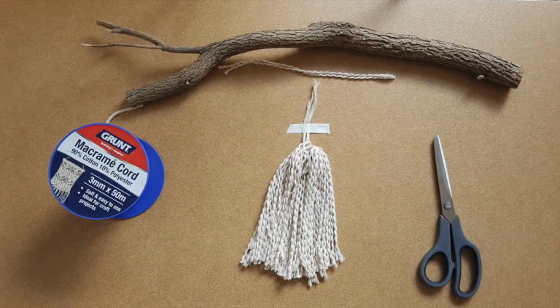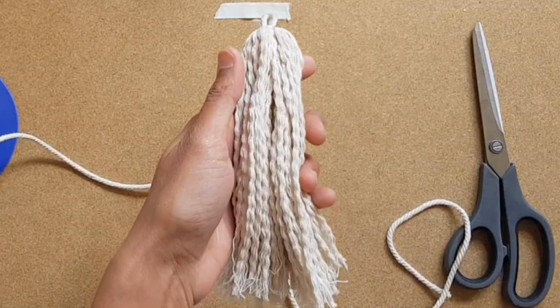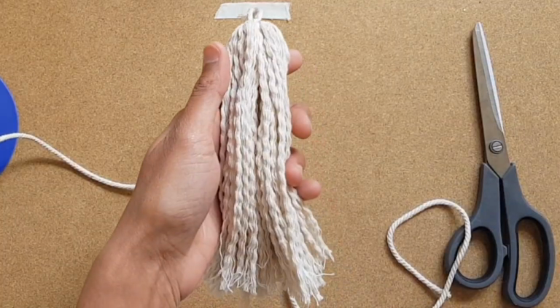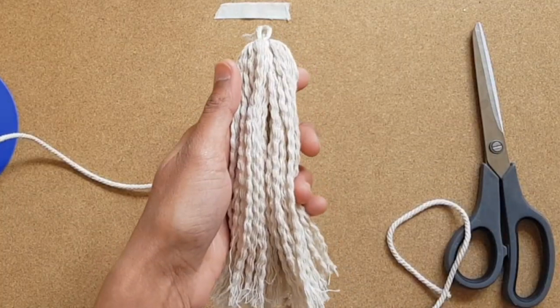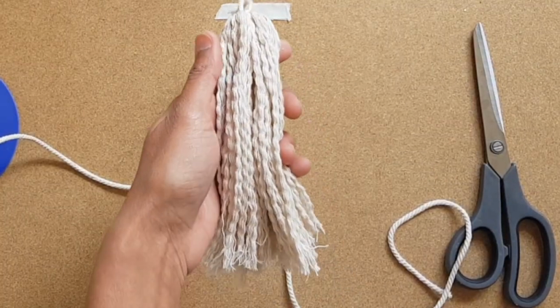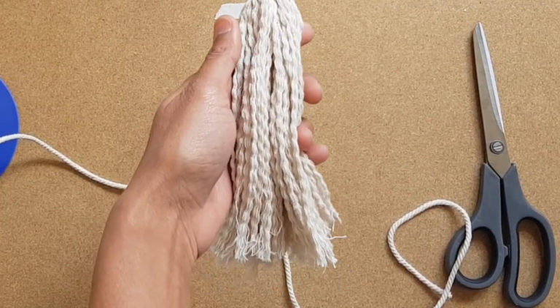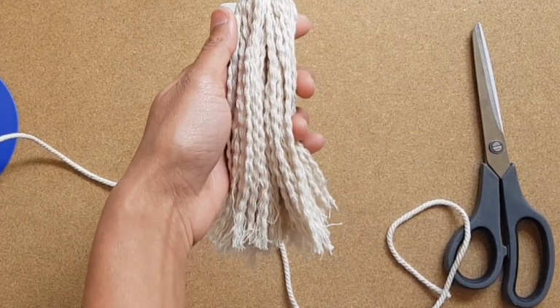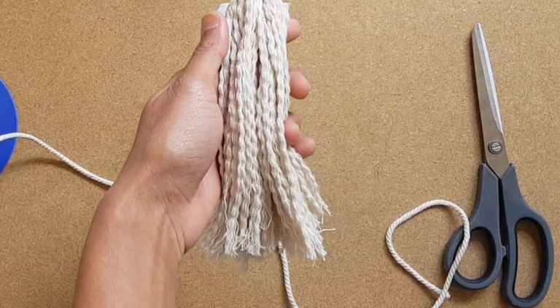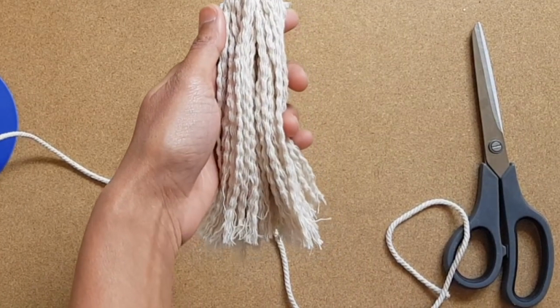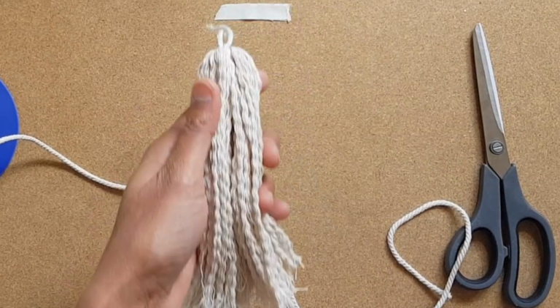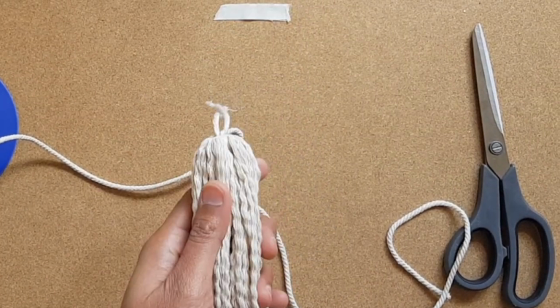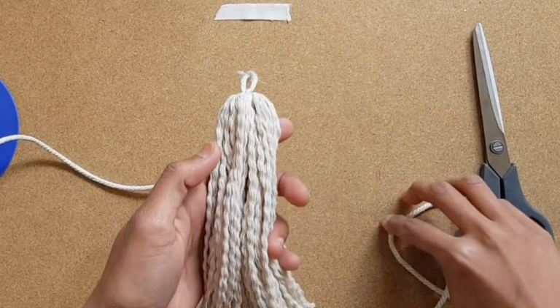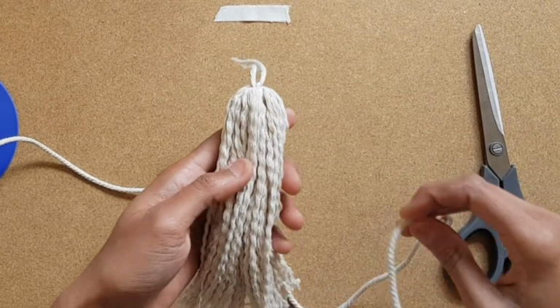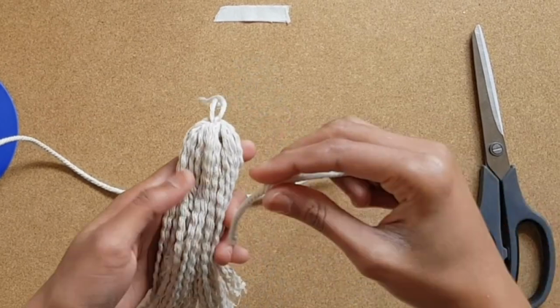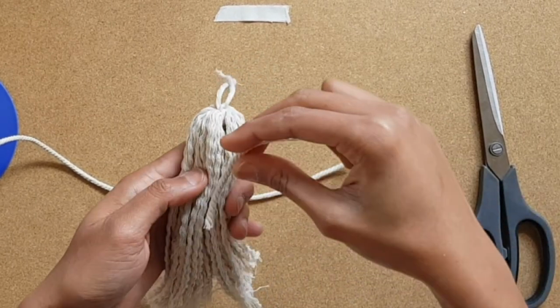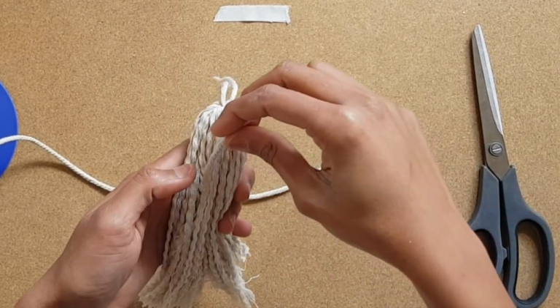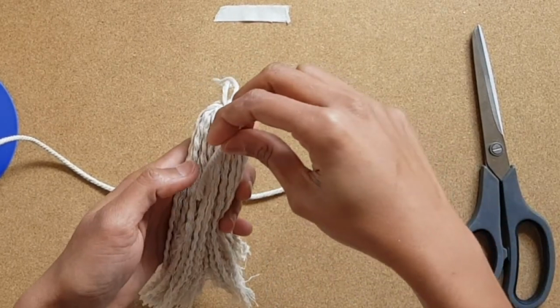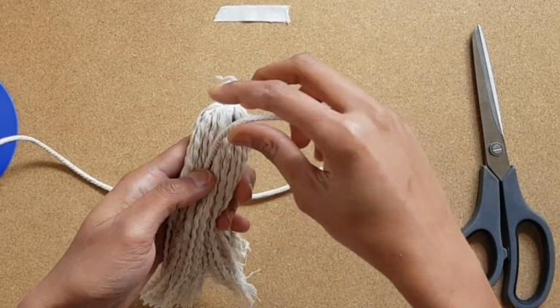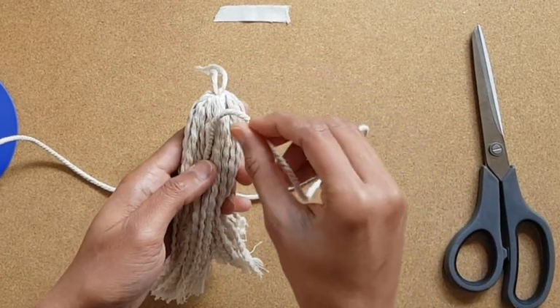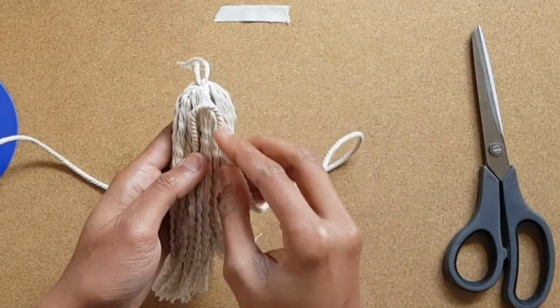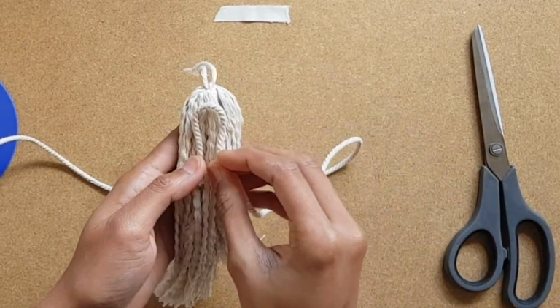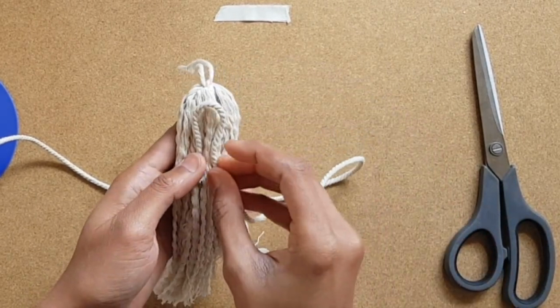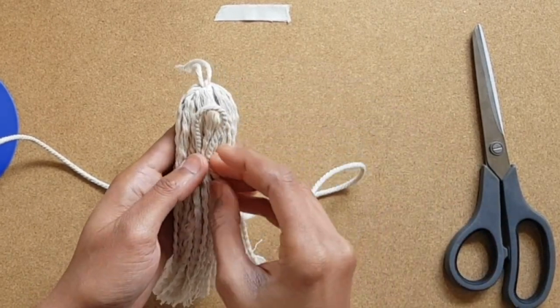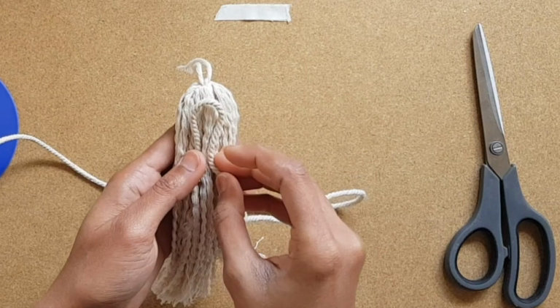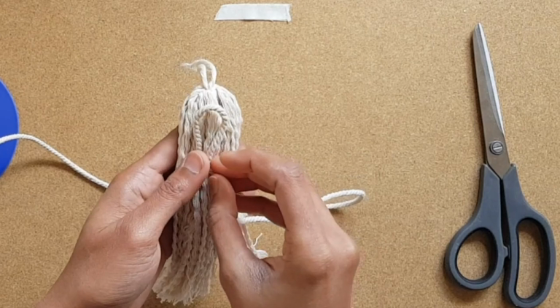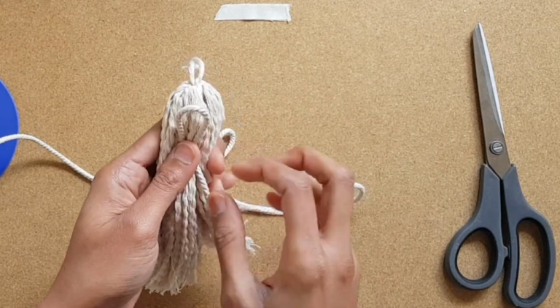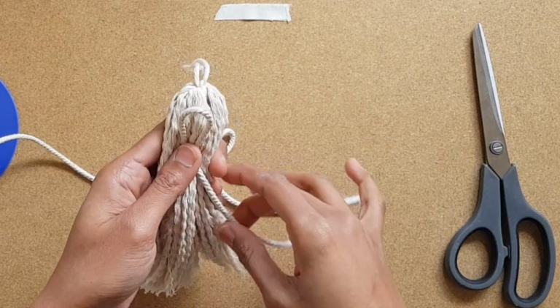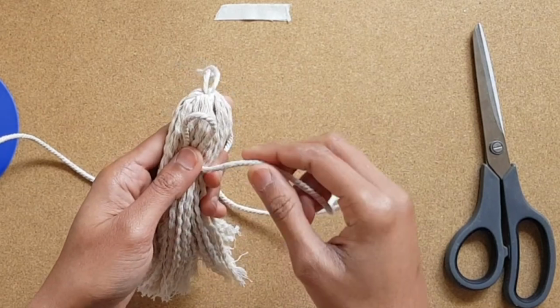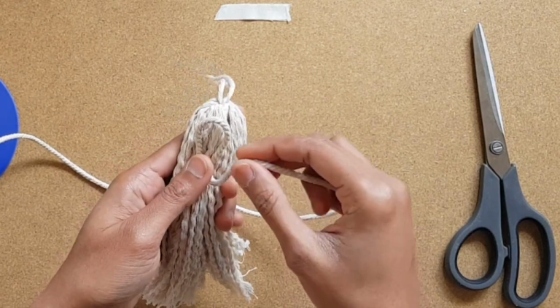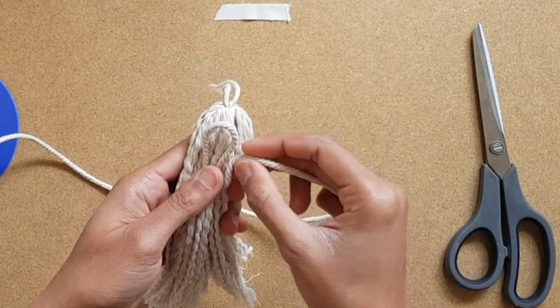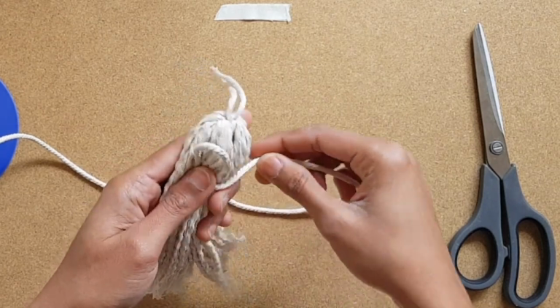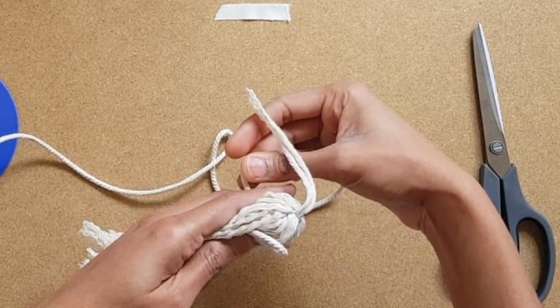After untying, it will look like this. Now take a piece of macrame cord and wrap it around for about 4 times and tie a knot.